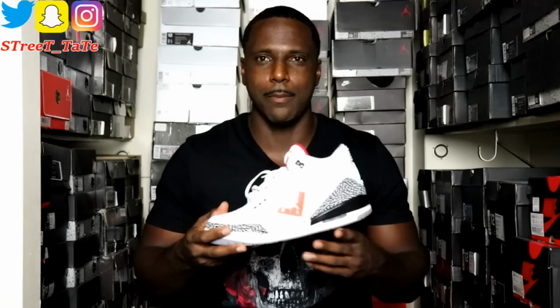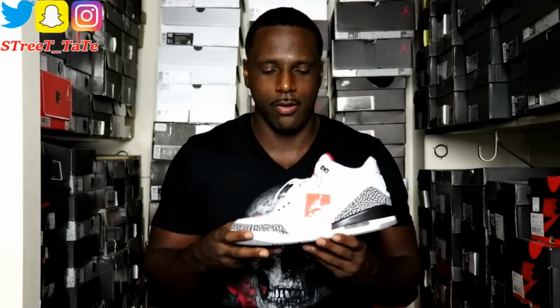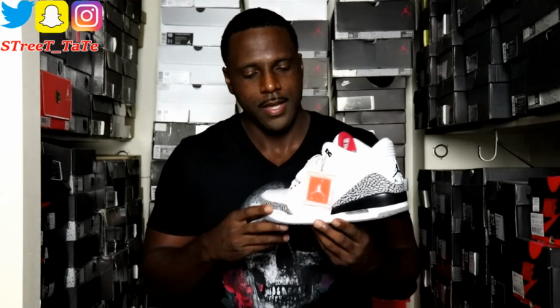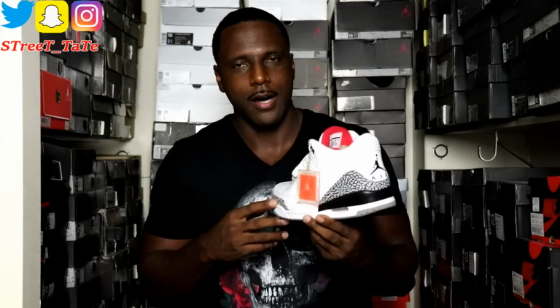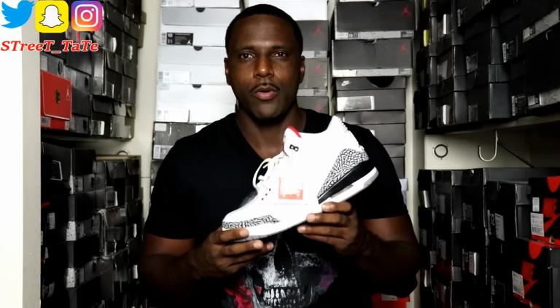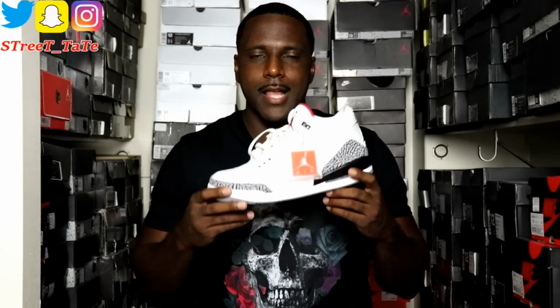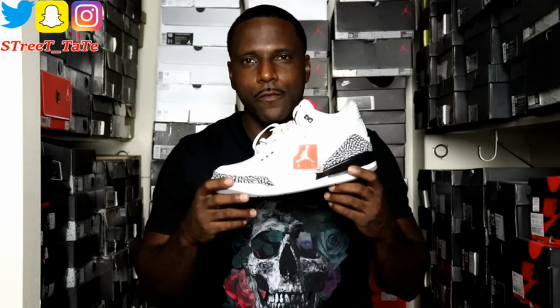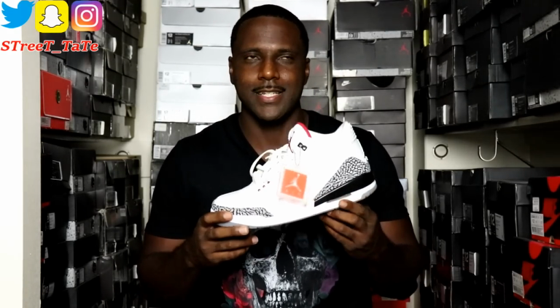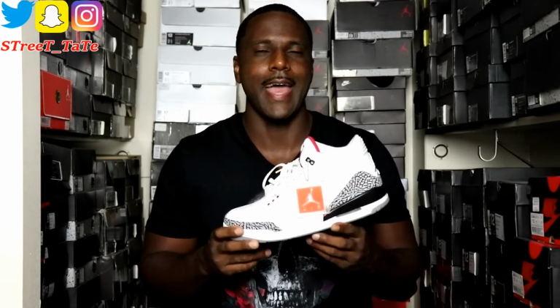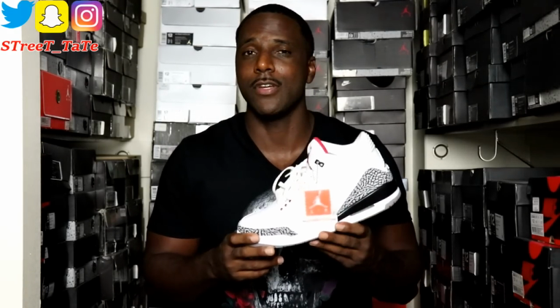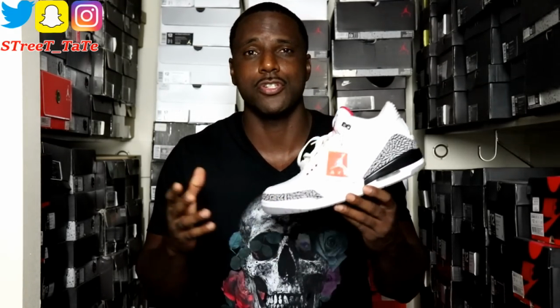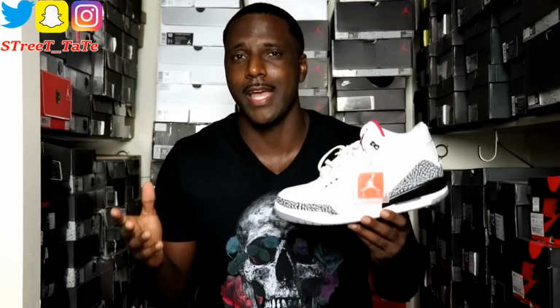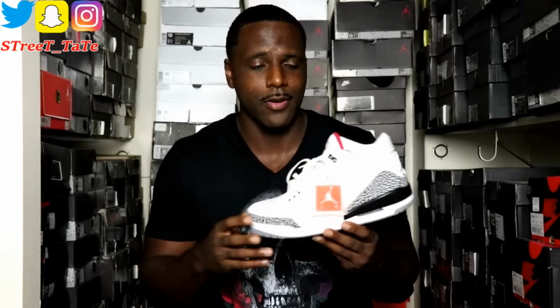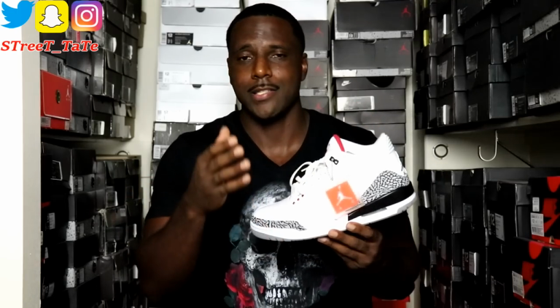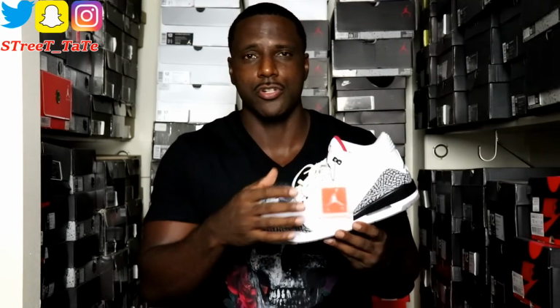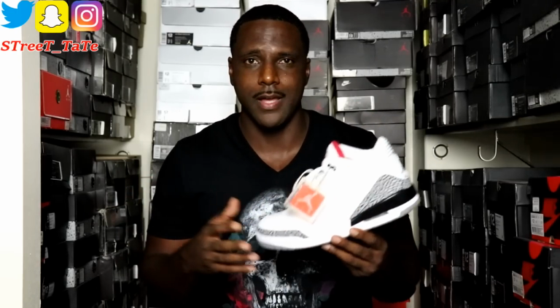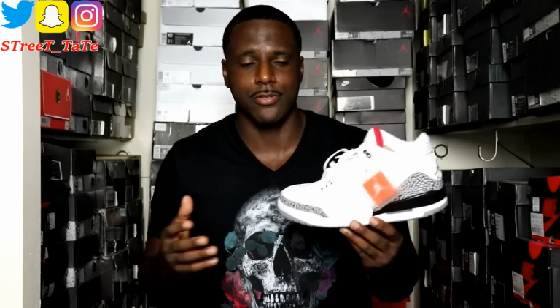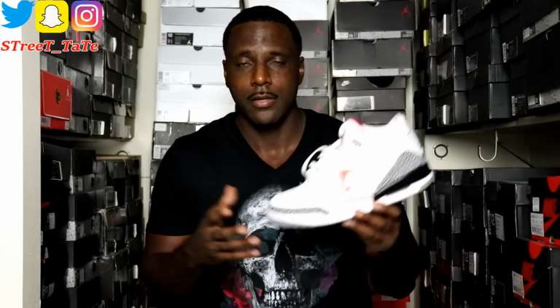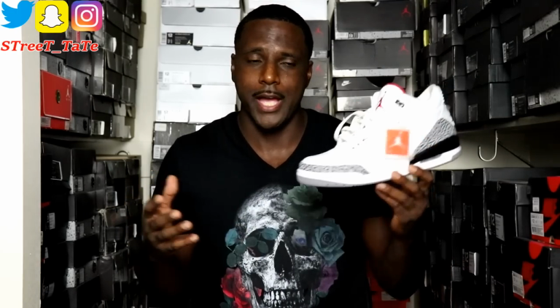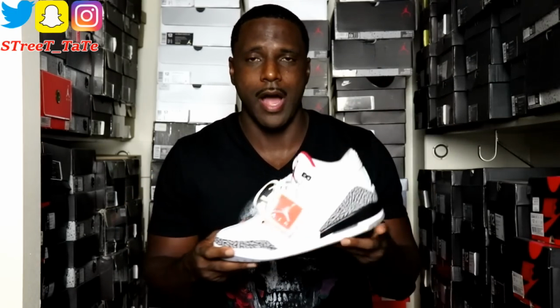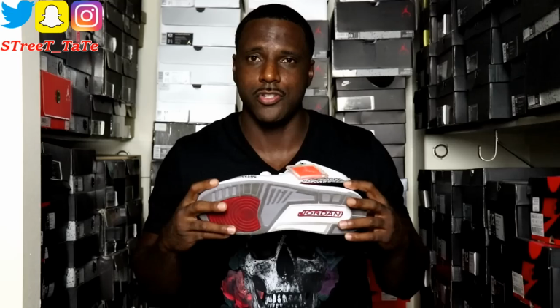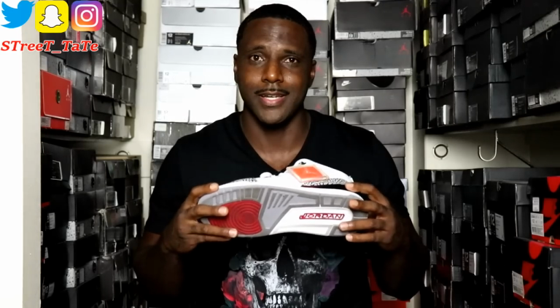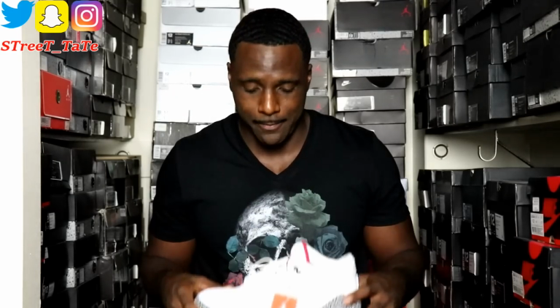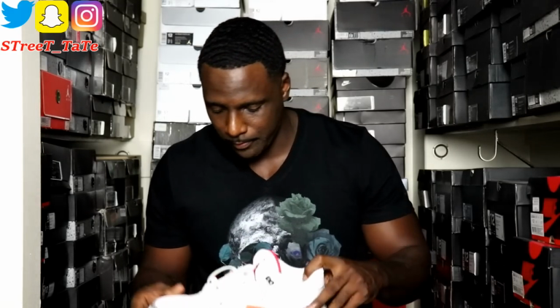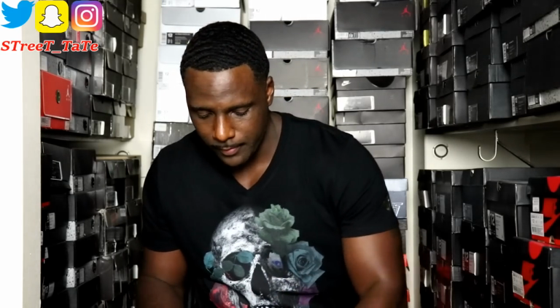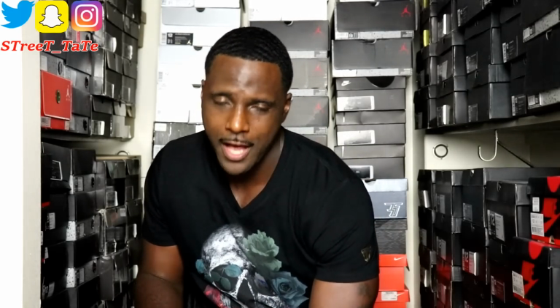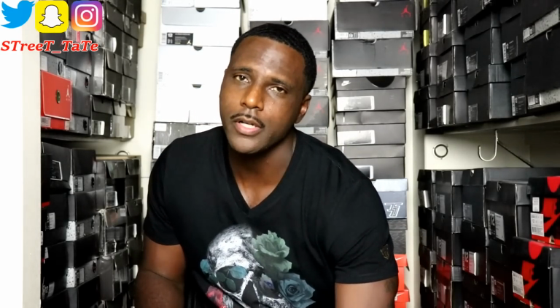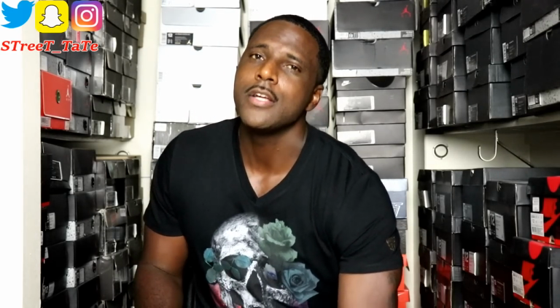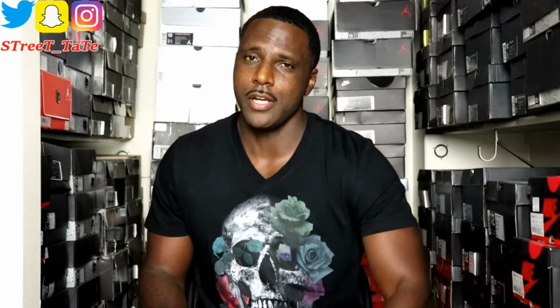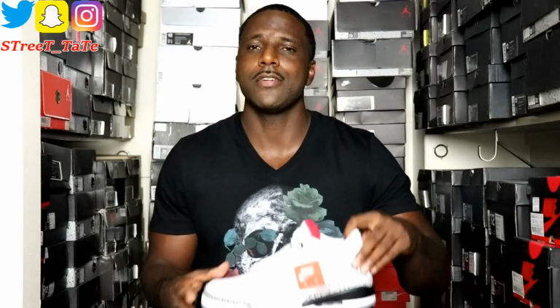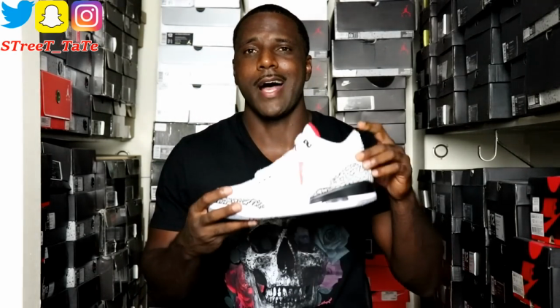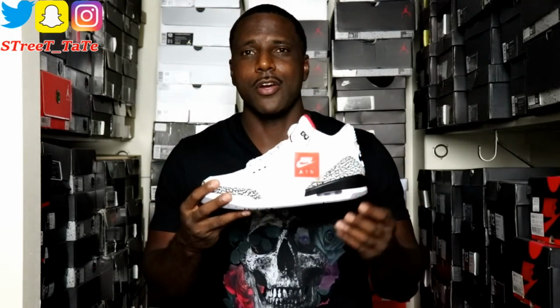So let's talk about the 2011 pair. I was at my local Finish Line, didn't even know the shoe had come out, saw them on shelves, and copped them. Dope shoe — I wear these joints a lot.